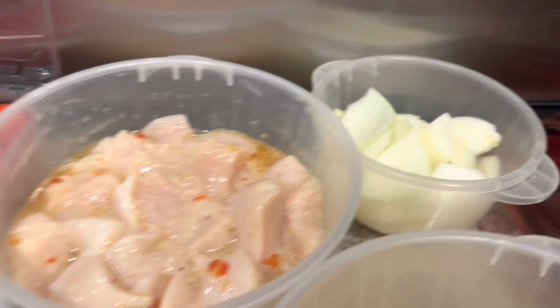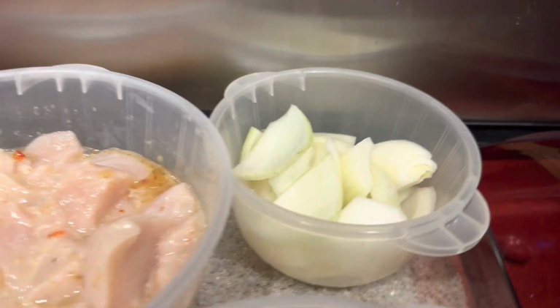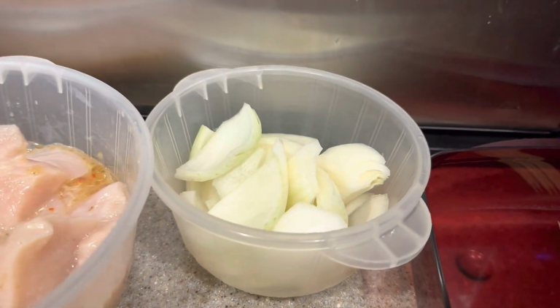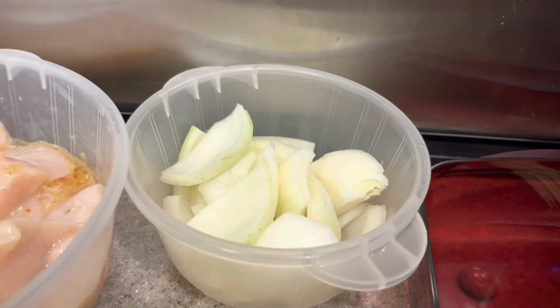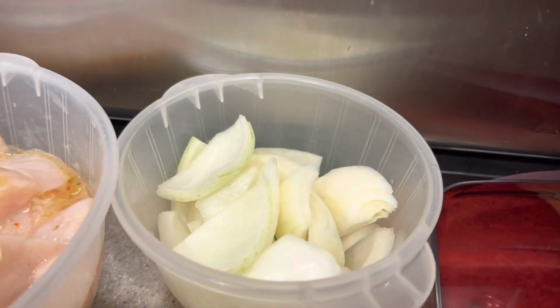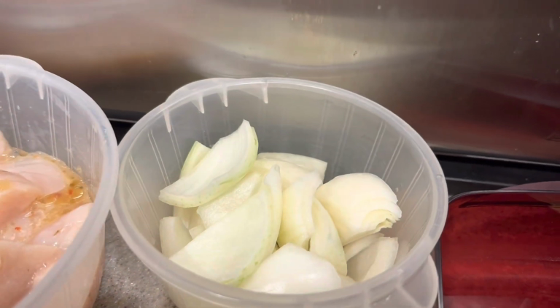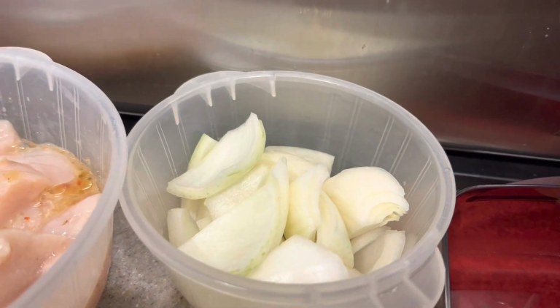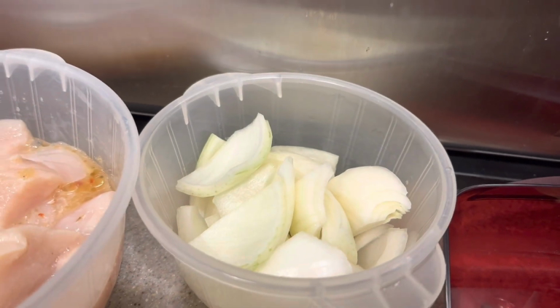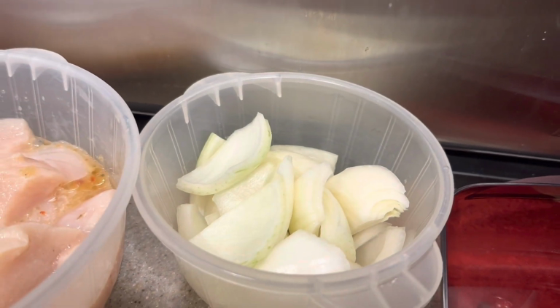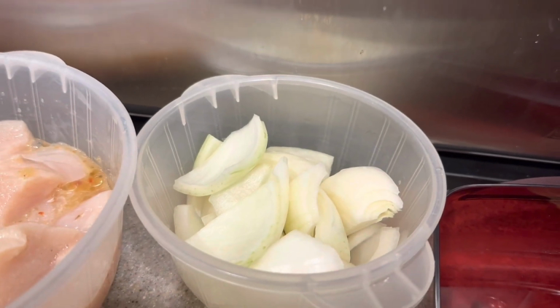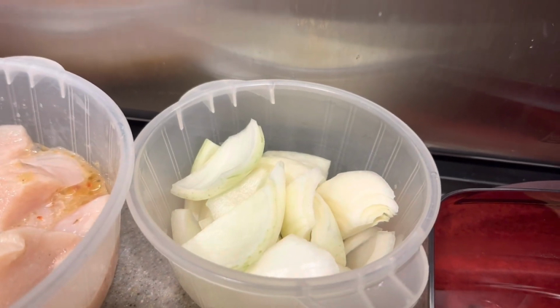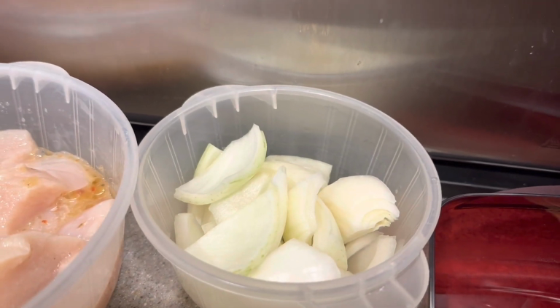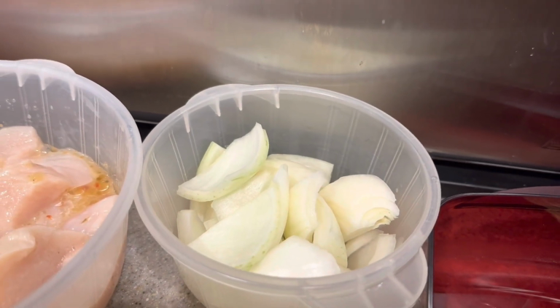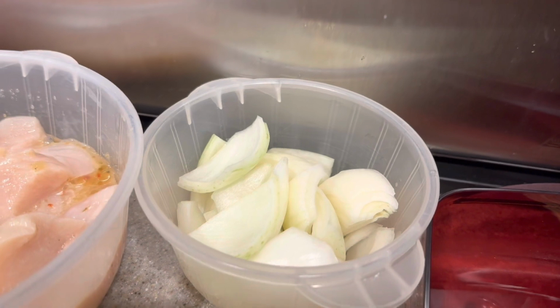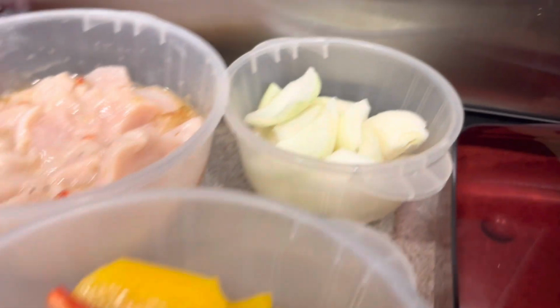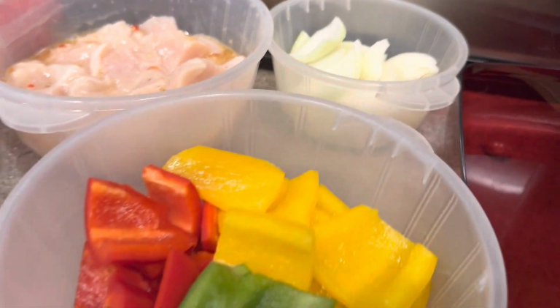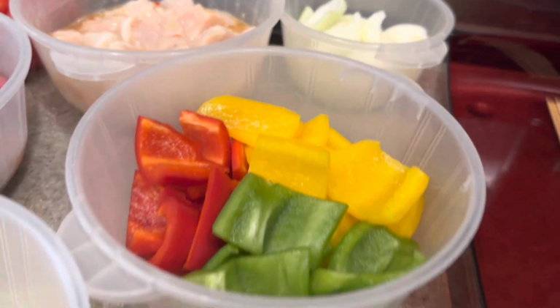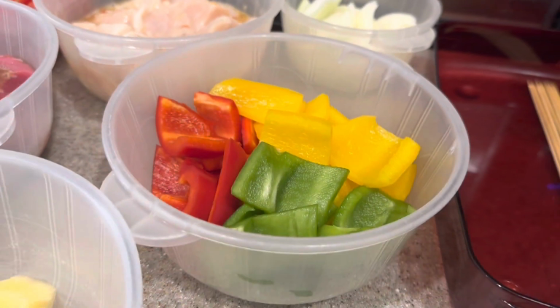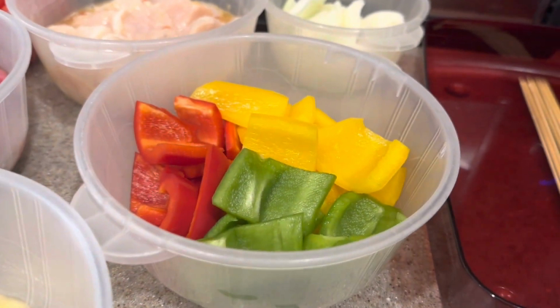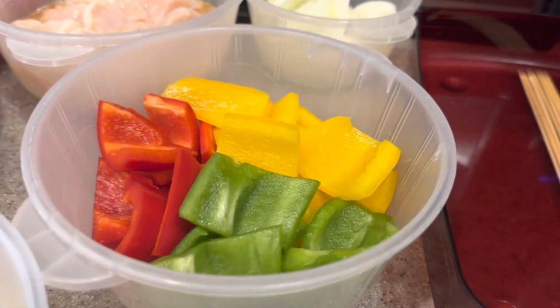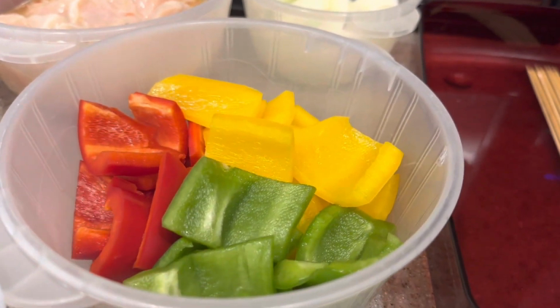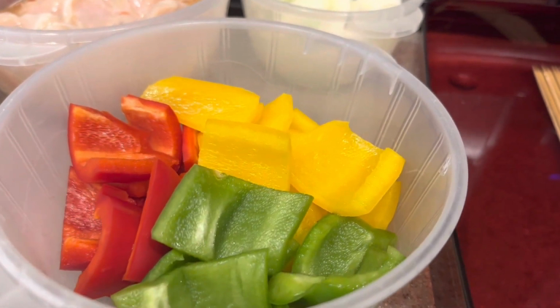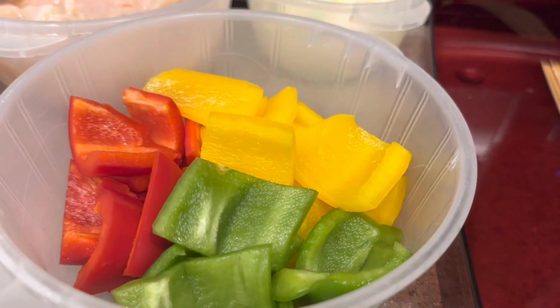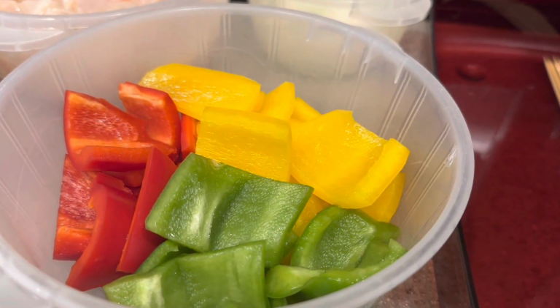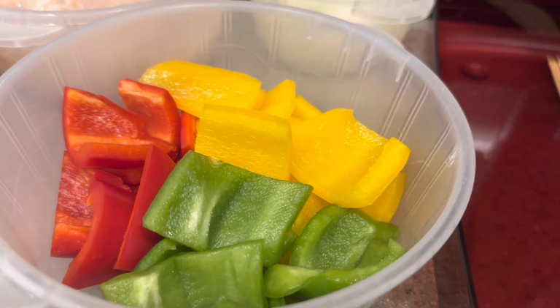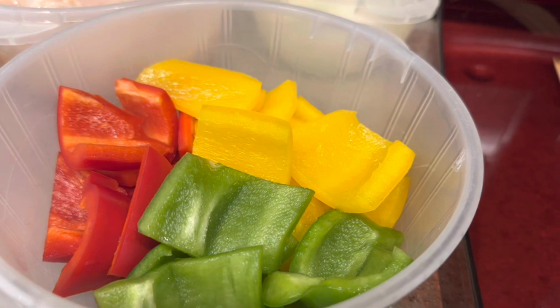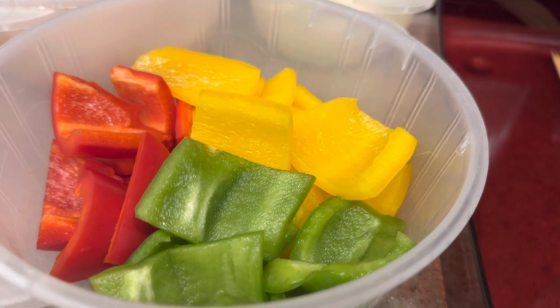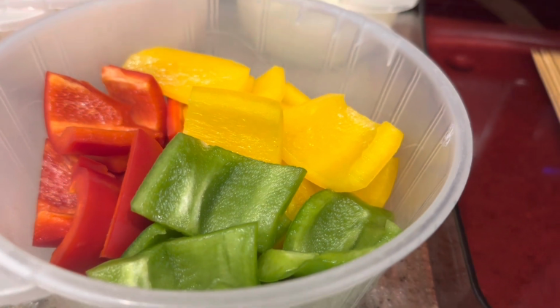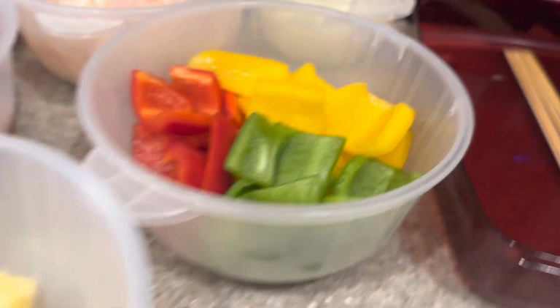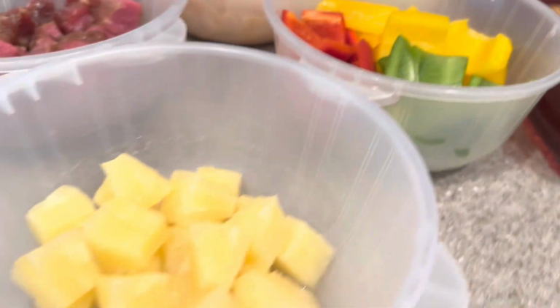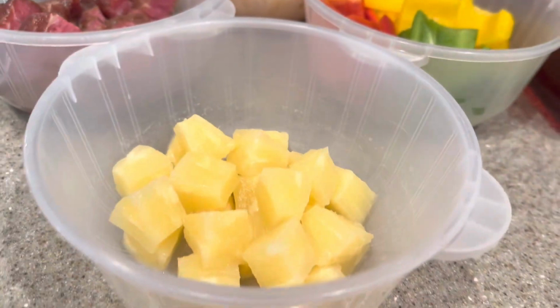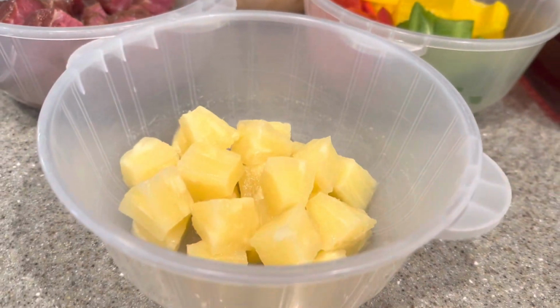We also have some rough chopped onion — this is a Vidalia onion, or a sweet onion. And we have some bell peppers: red, yellow, and green for some bright color. And we have some pineapple.